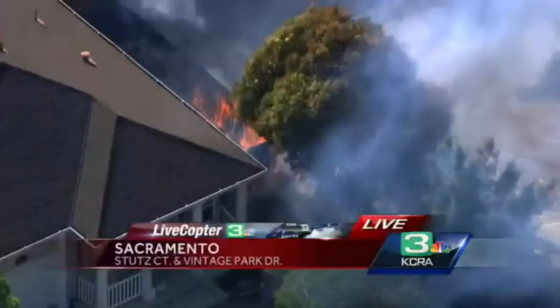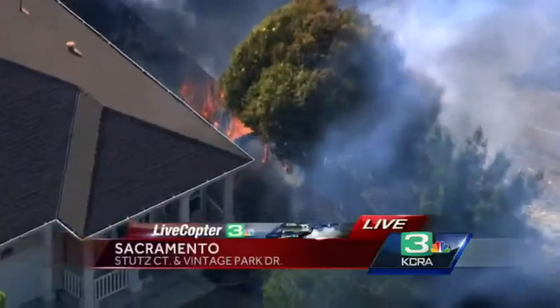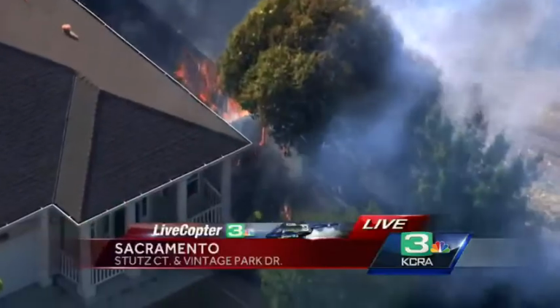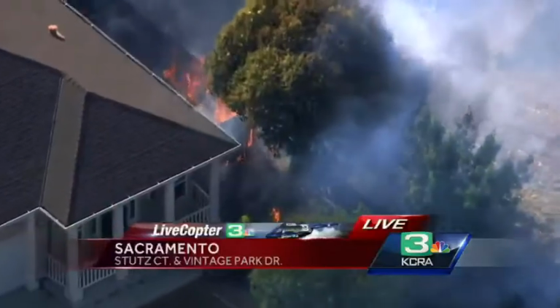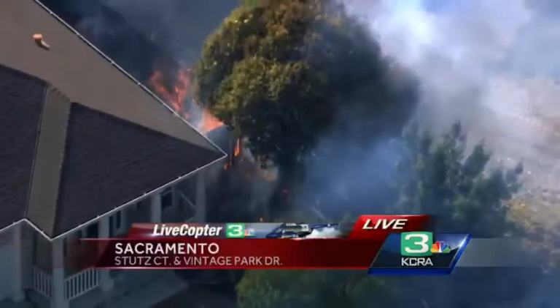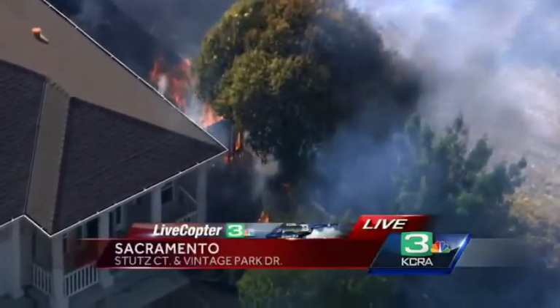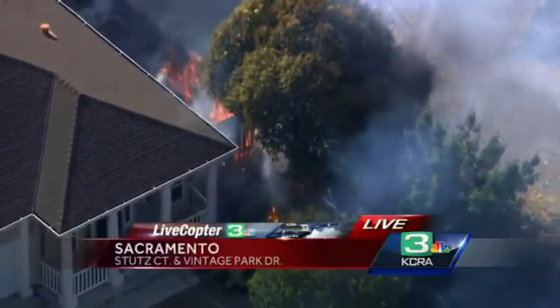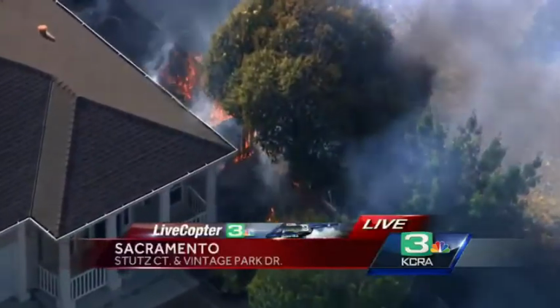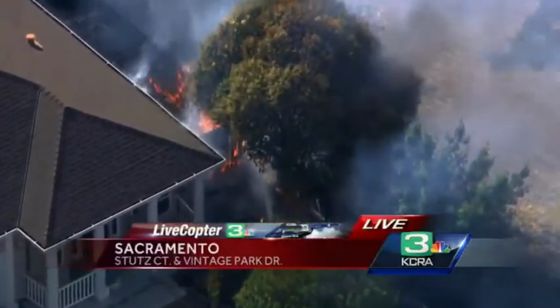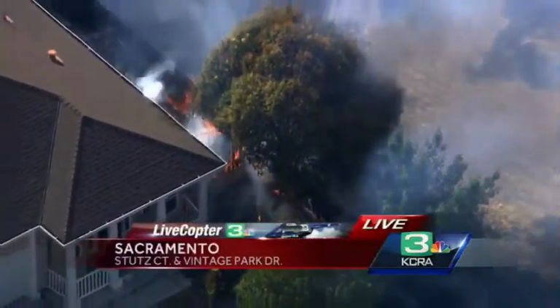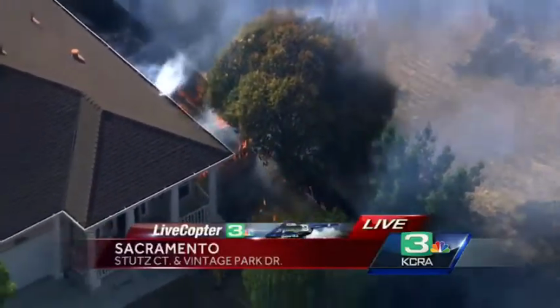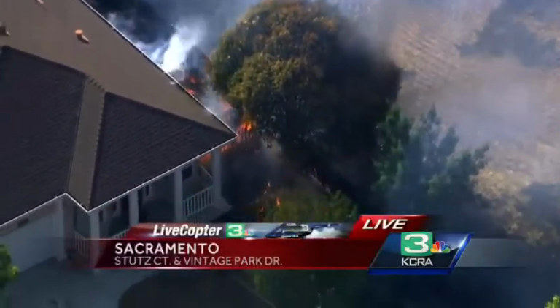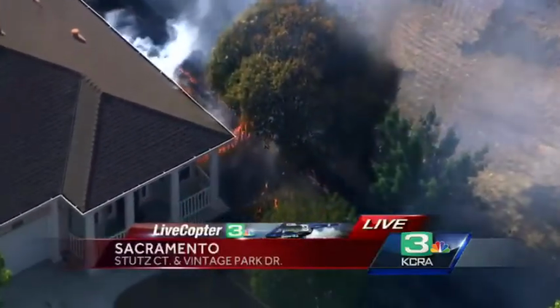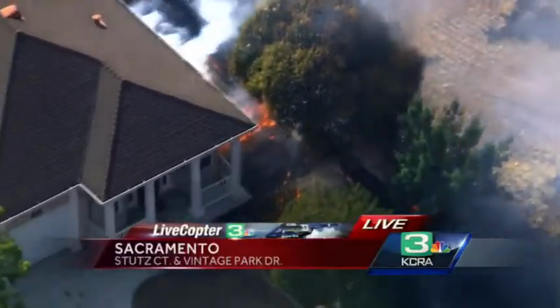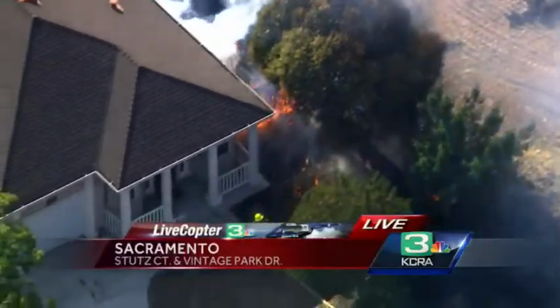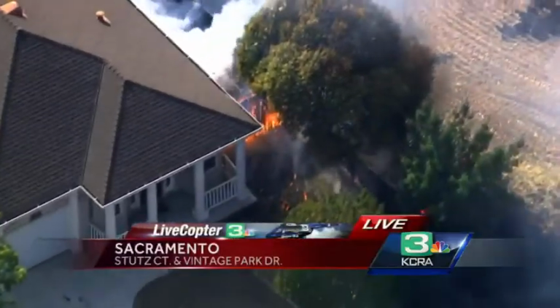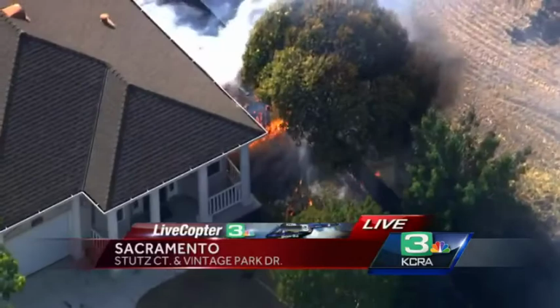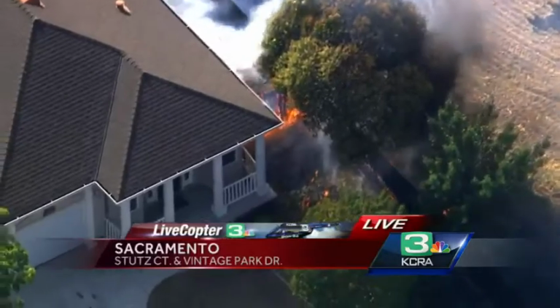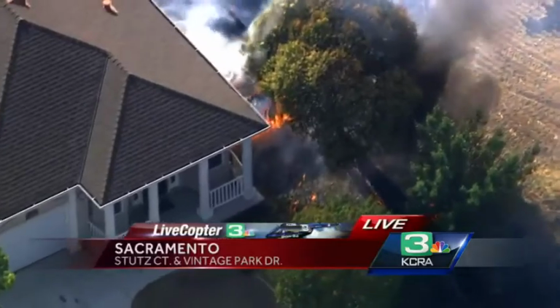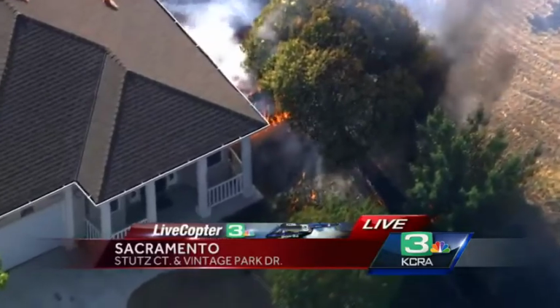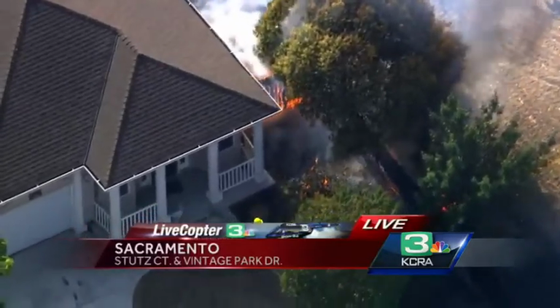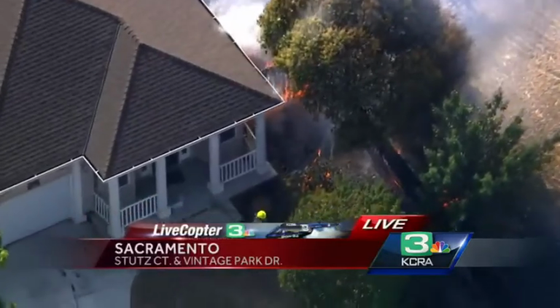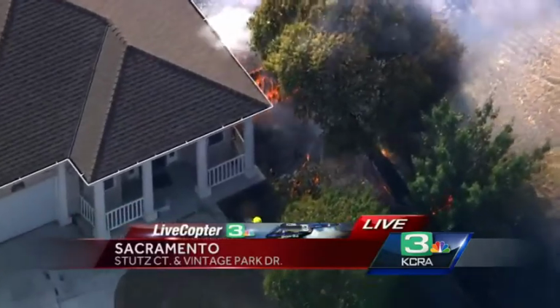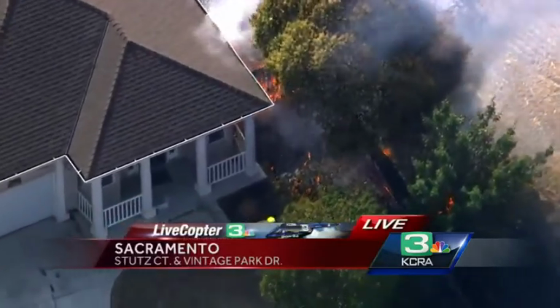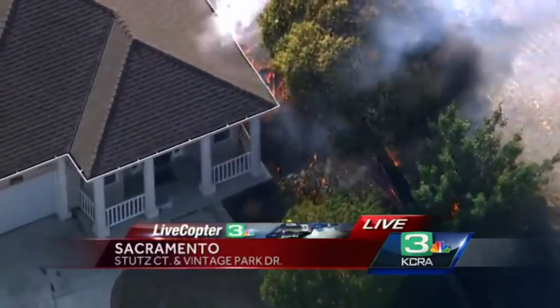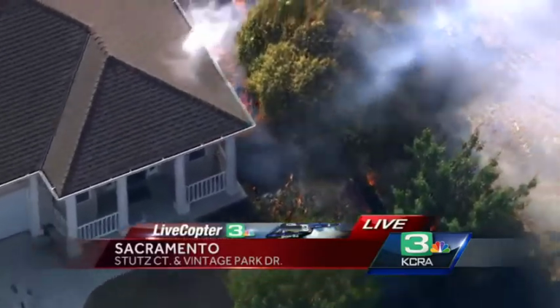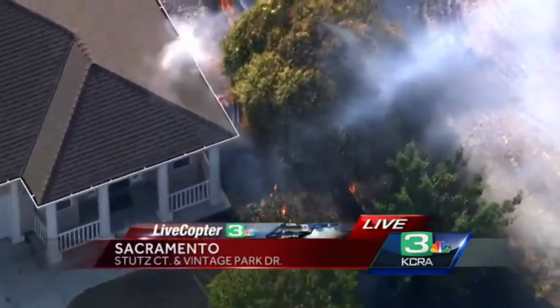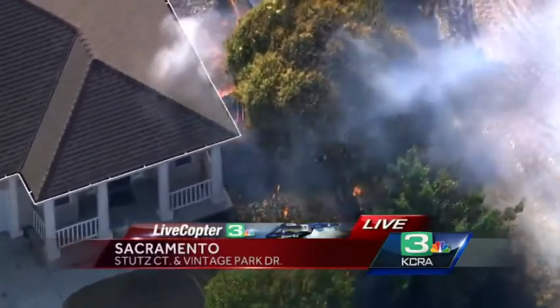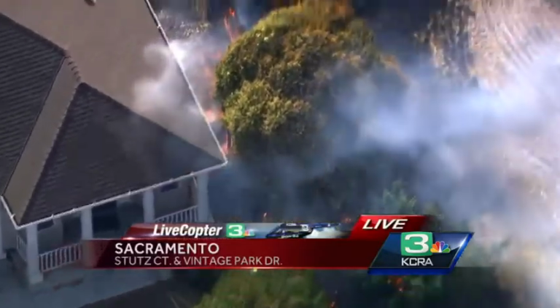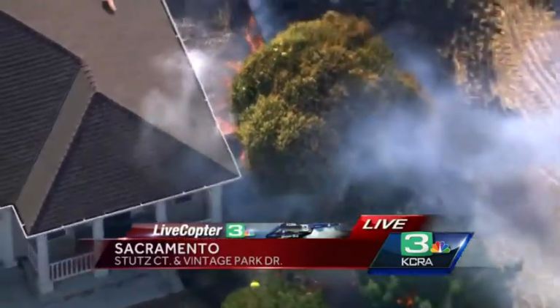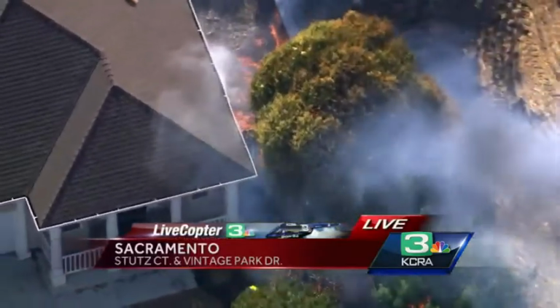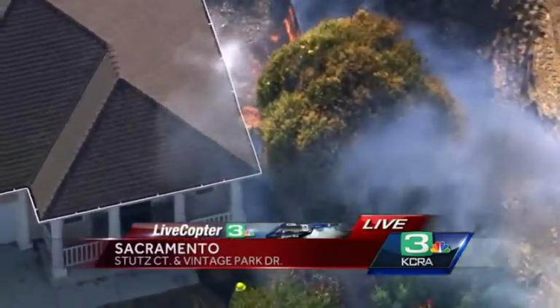It's just a fence there, Edi. It looks like the house itself has caught fire. Certainly the fence line is fully involved. There is smoke coming now from that house. Let's go up to Dave Allen in Live Copter 3.